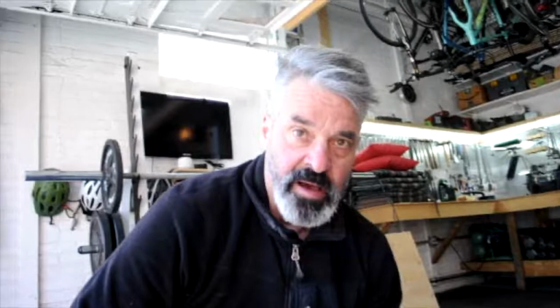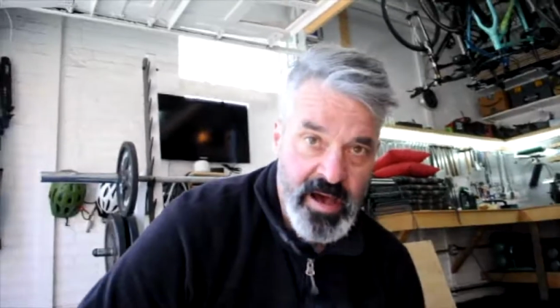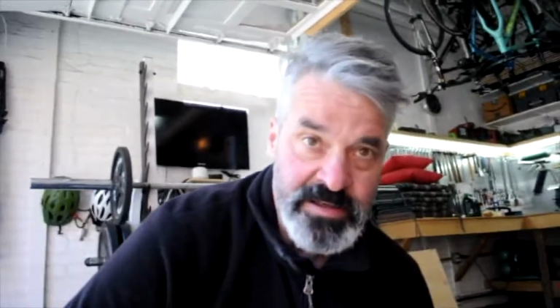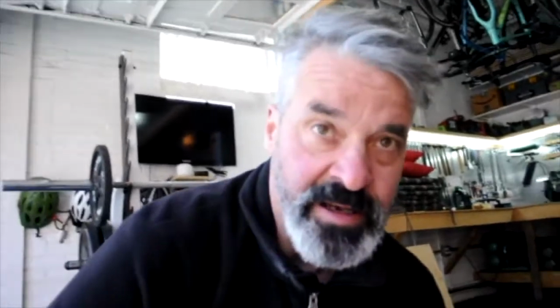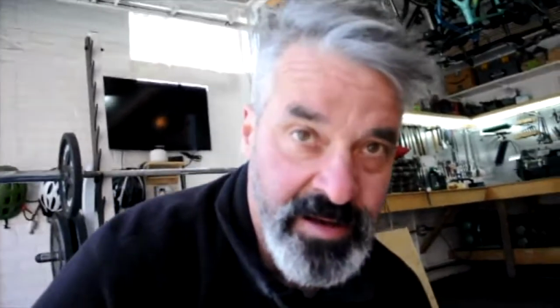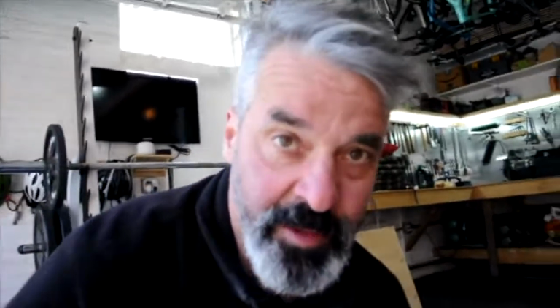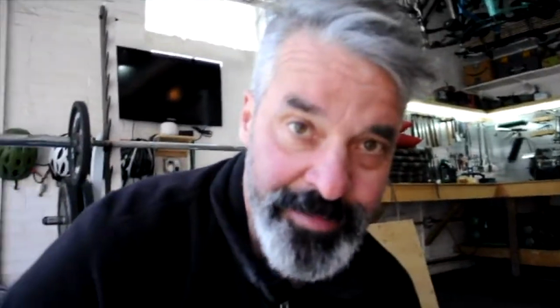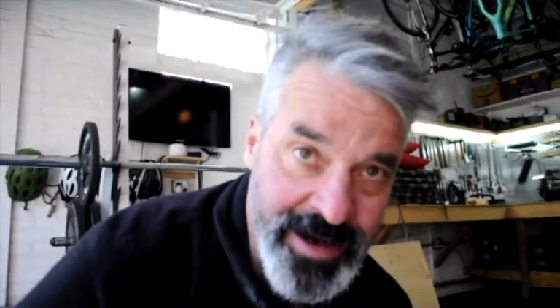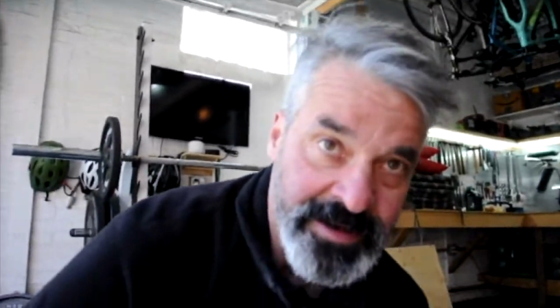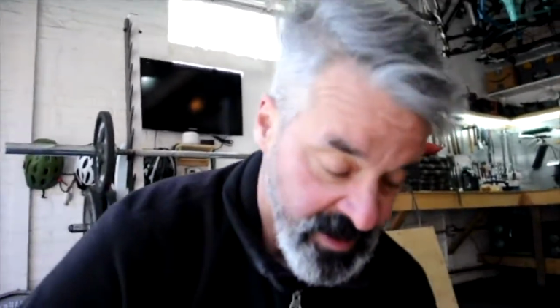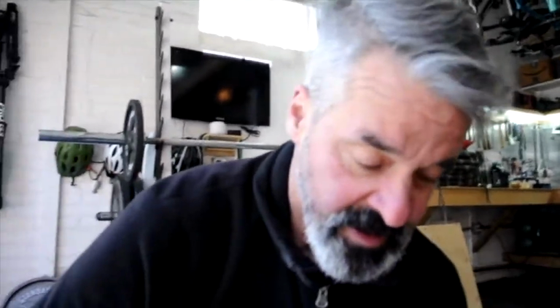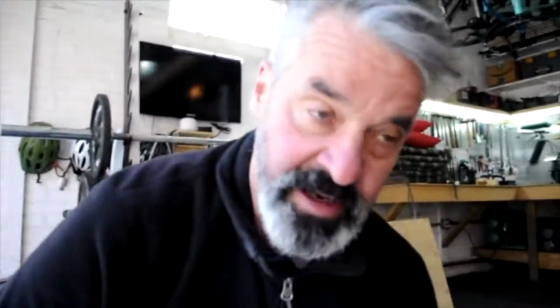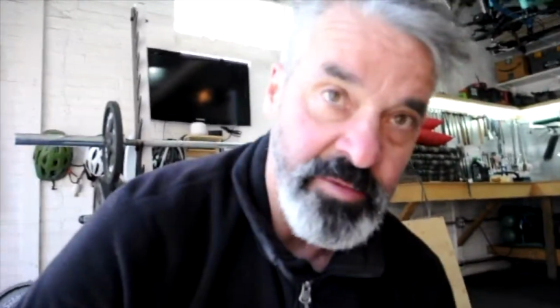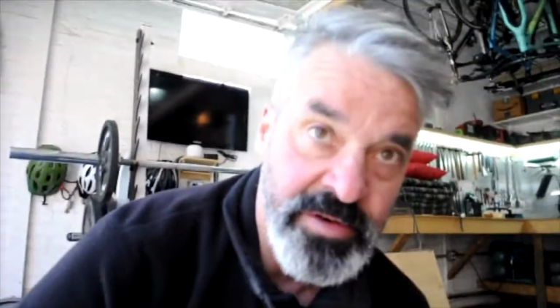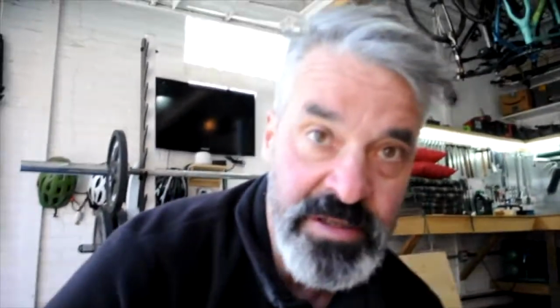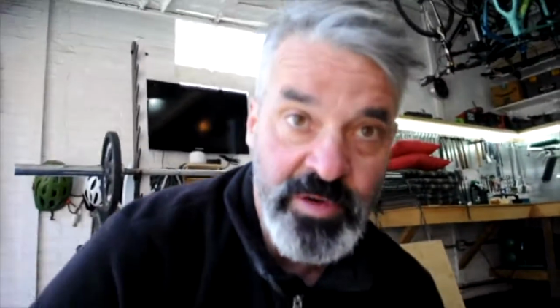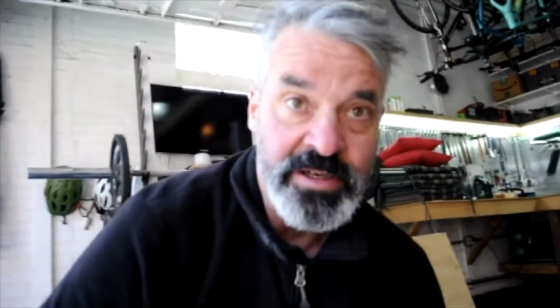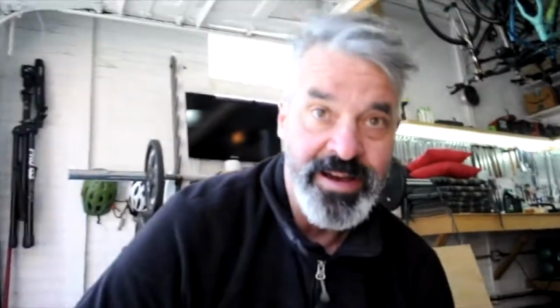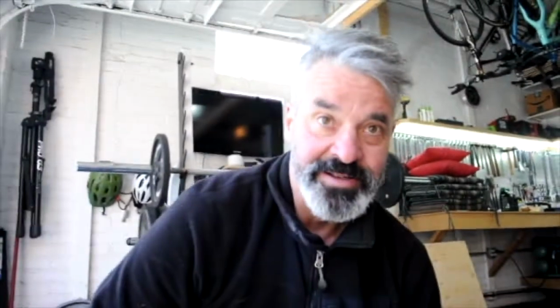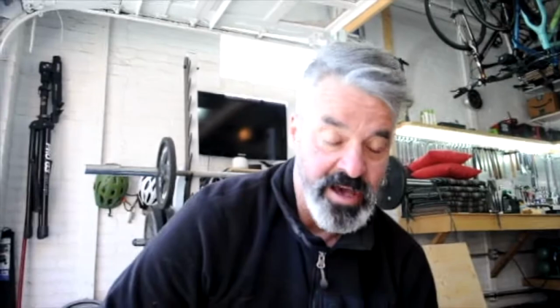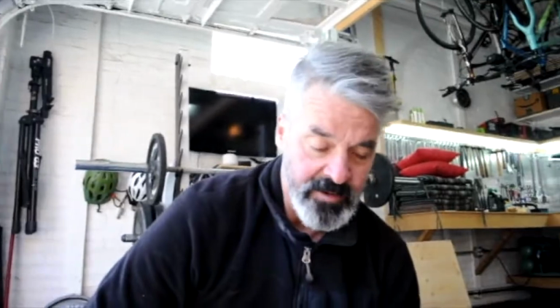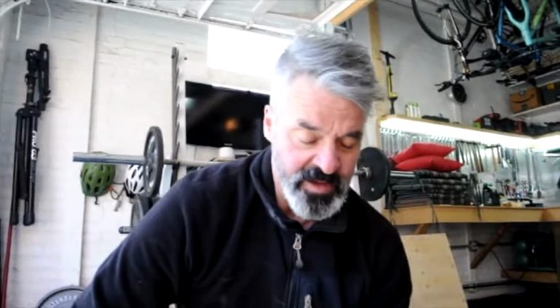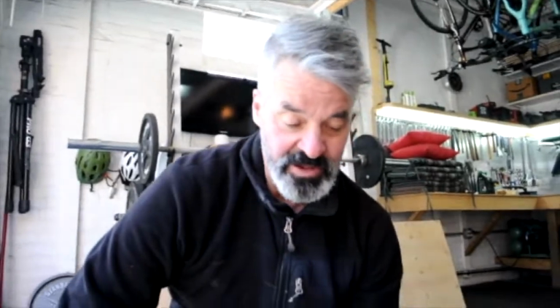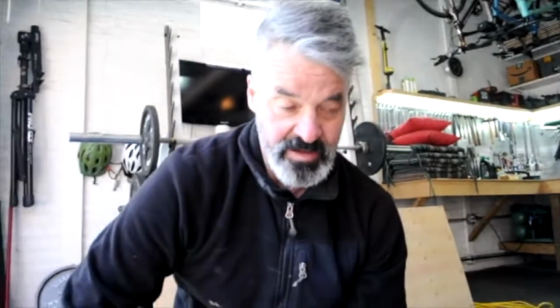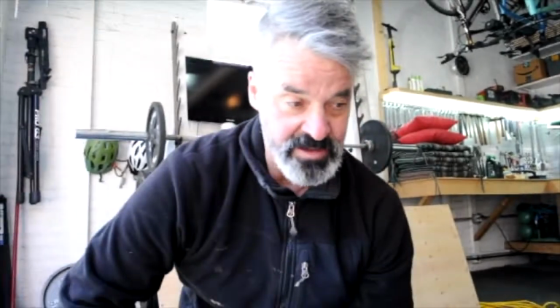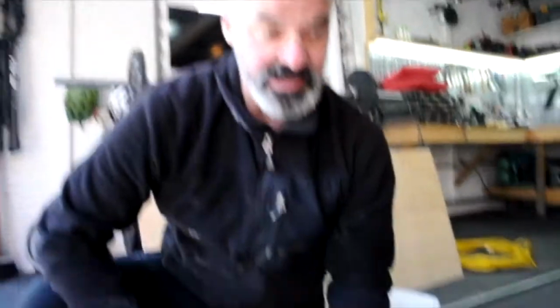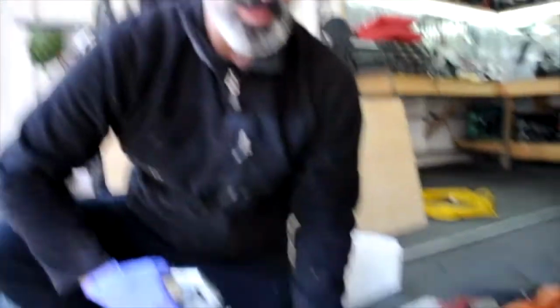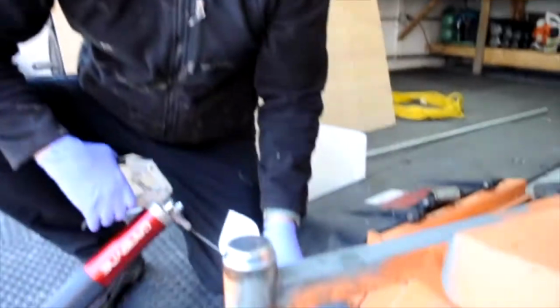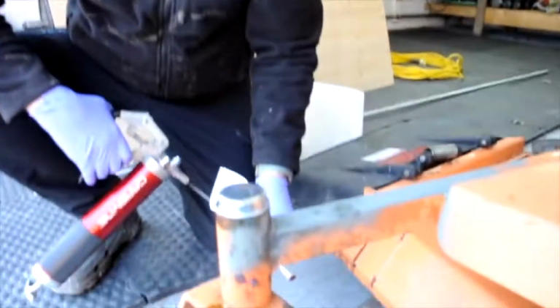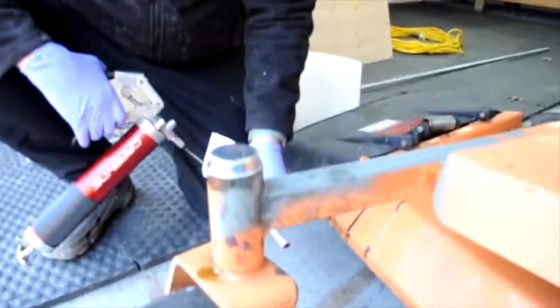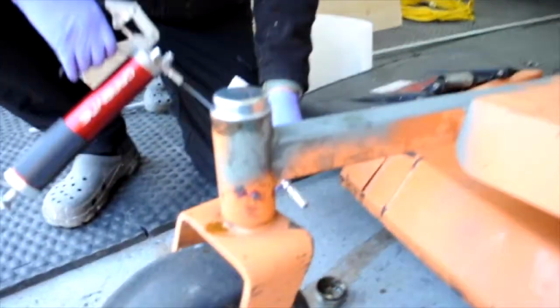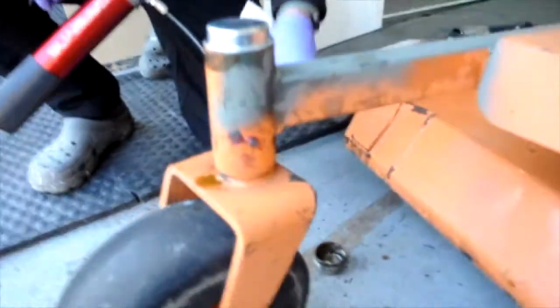Hey guys, welcome back. Today we're doing some greasing on the Scag. It looks like the Scag's been neglected a long time with grease.